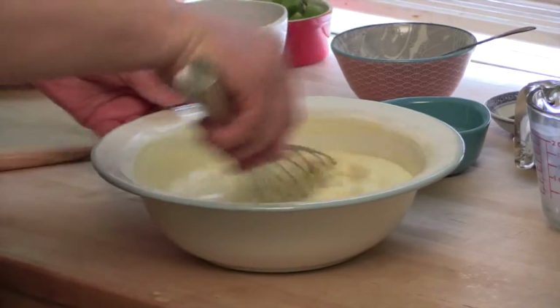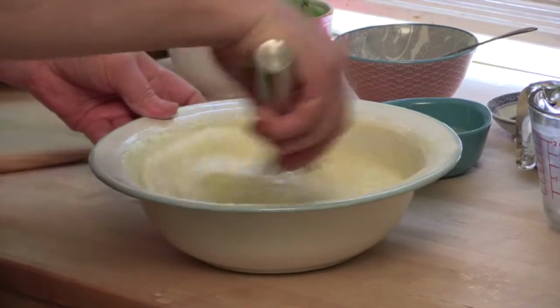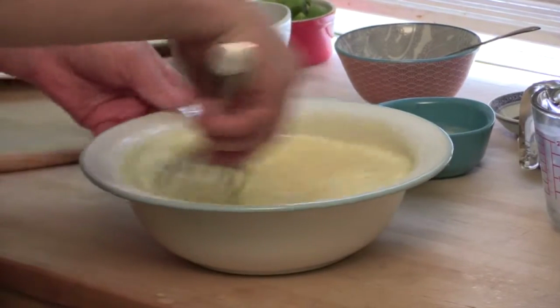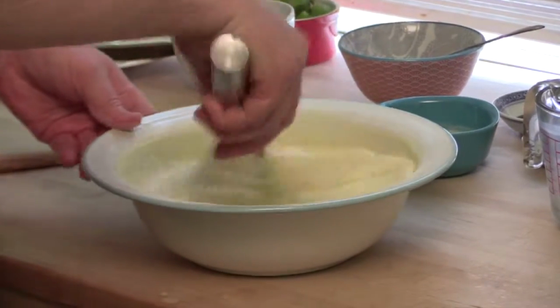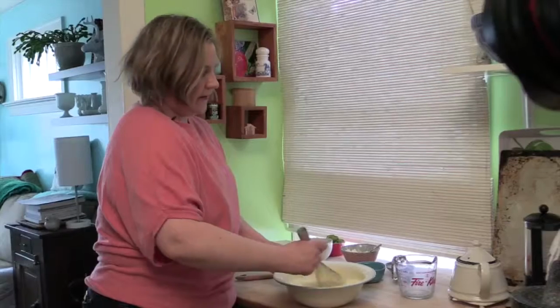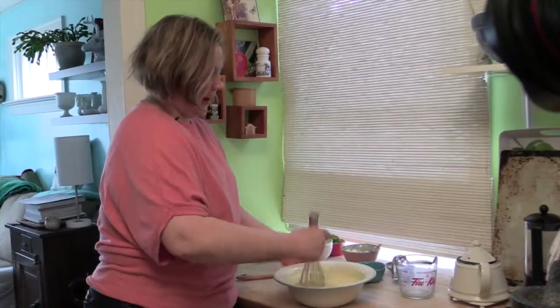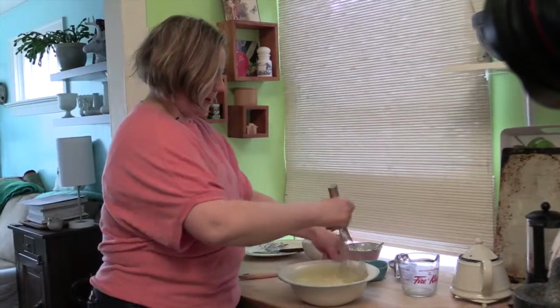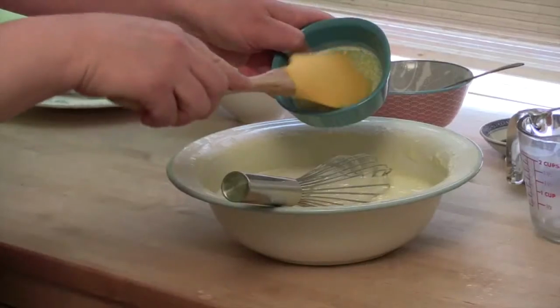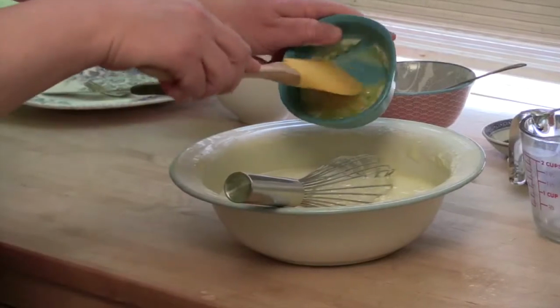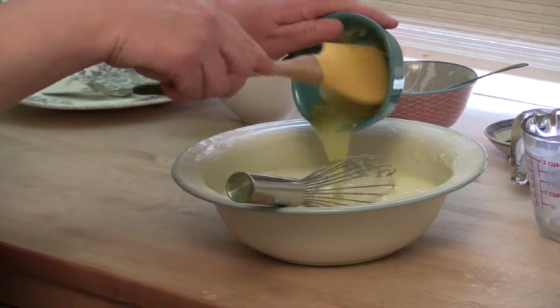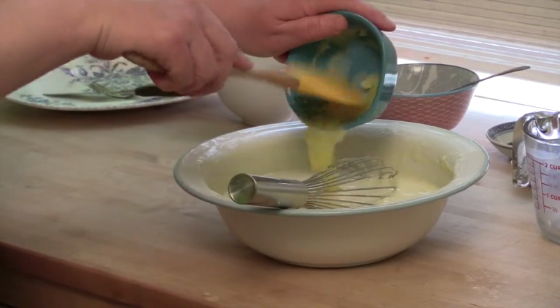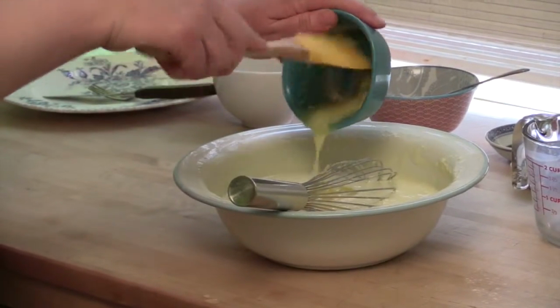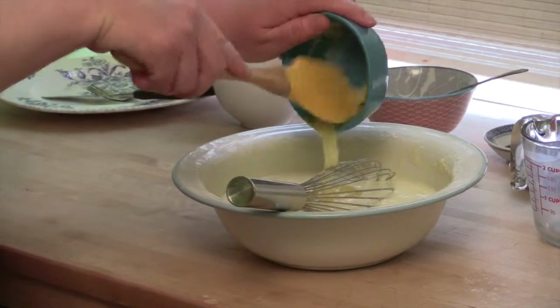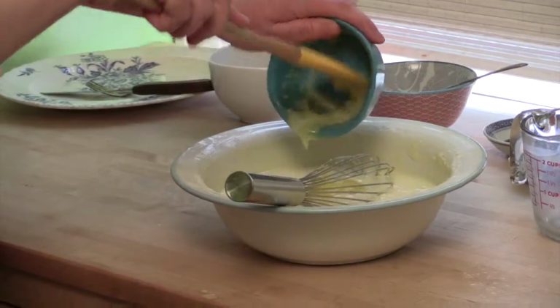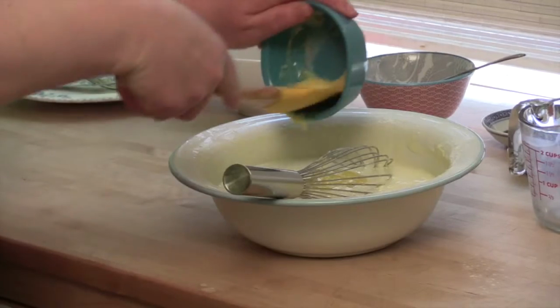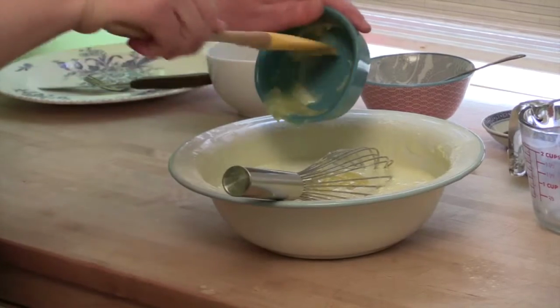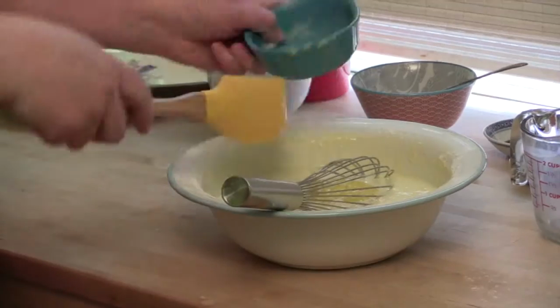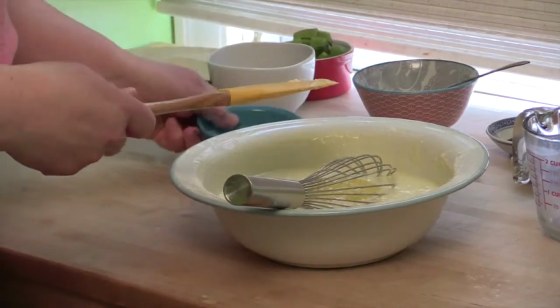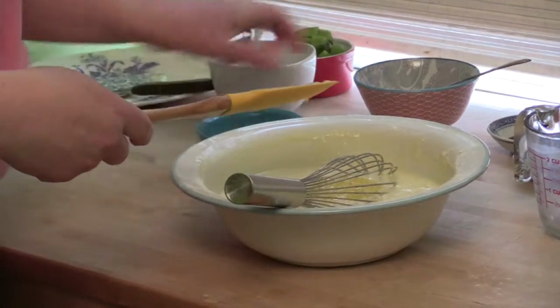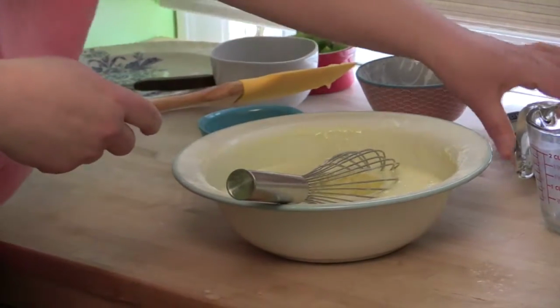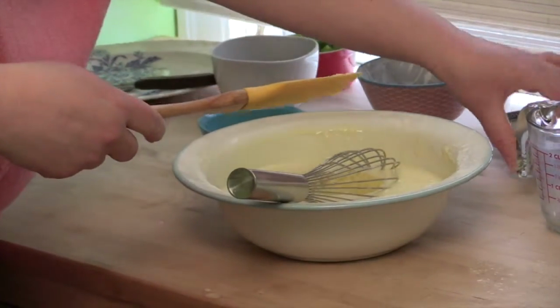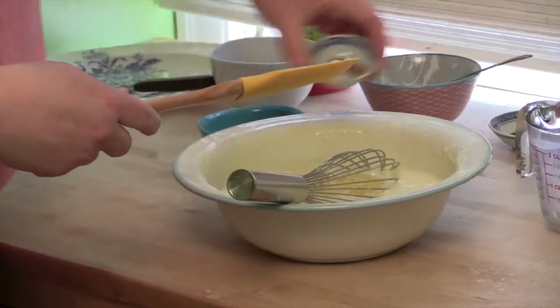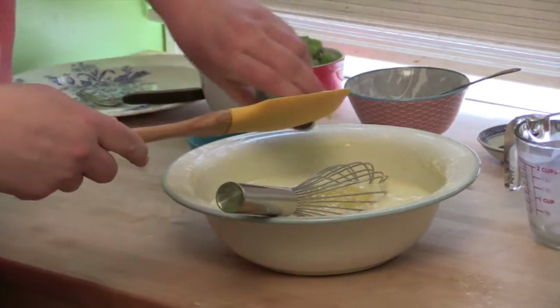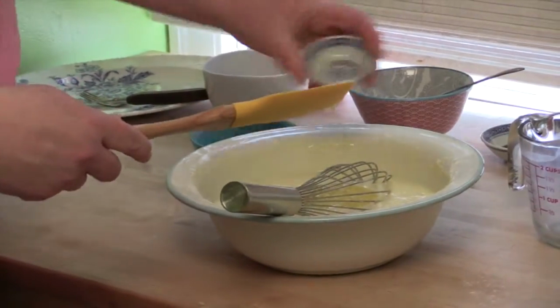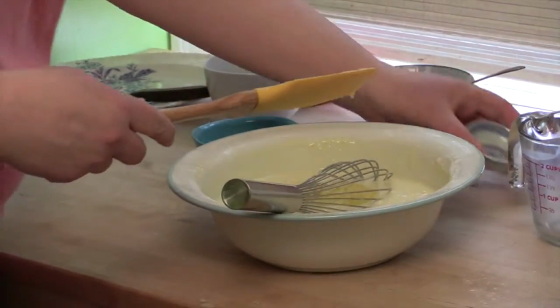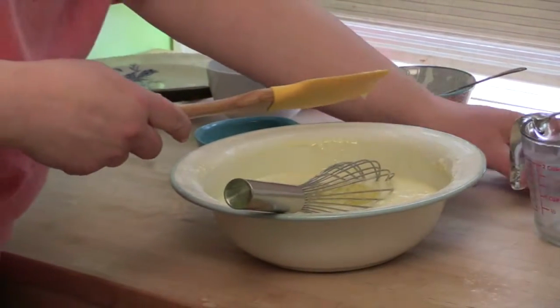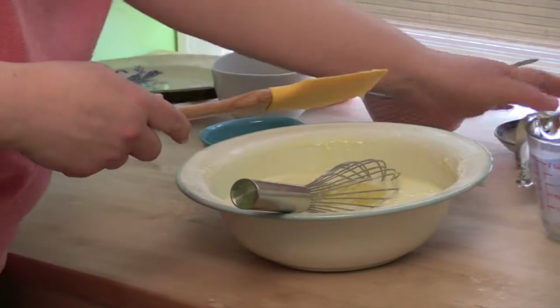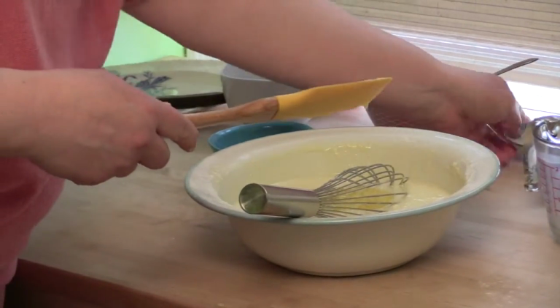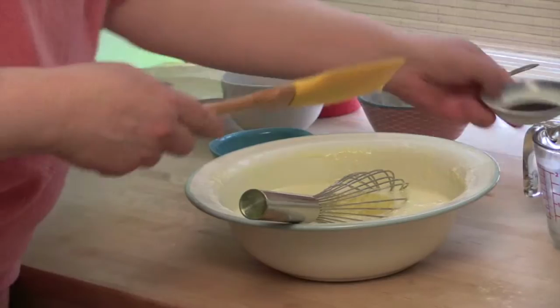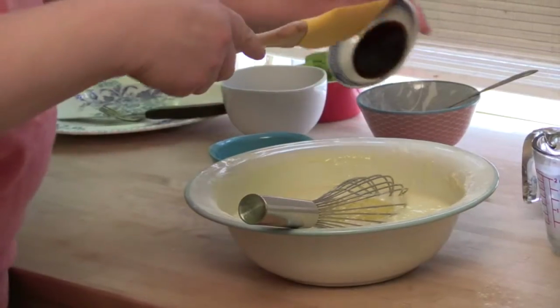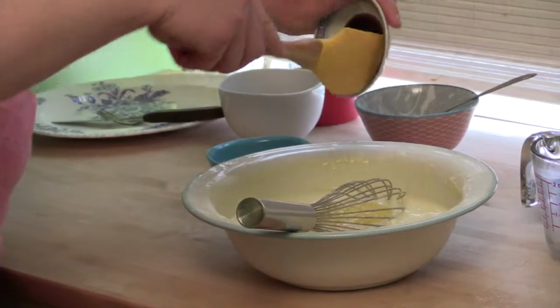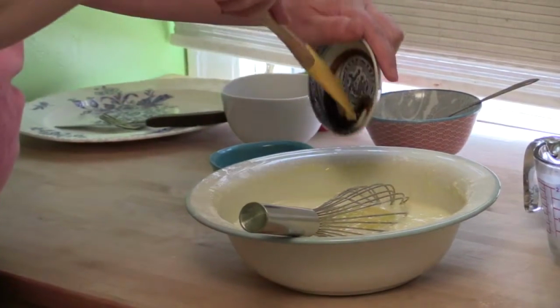Eggs, milk, water, flour. I have some melted butter, about a quarter cup, along with some salt and nutmeg and some vanilla.